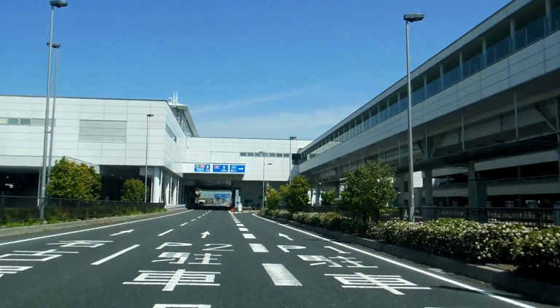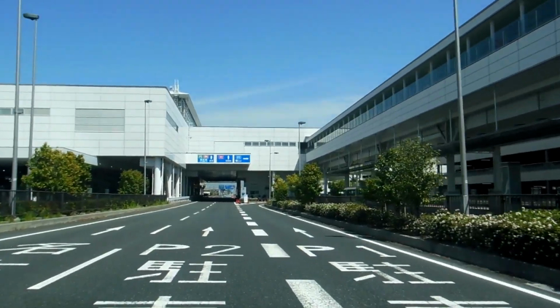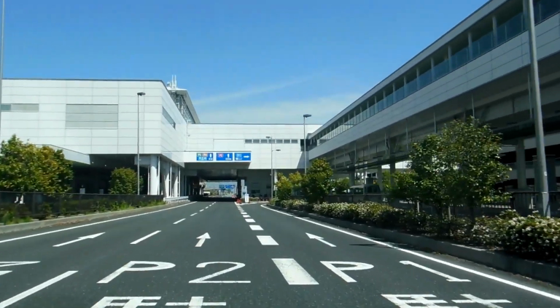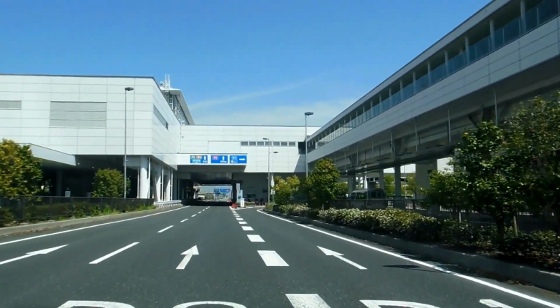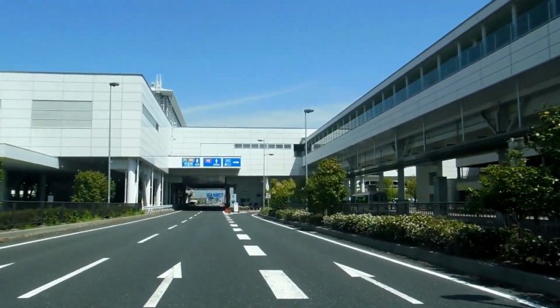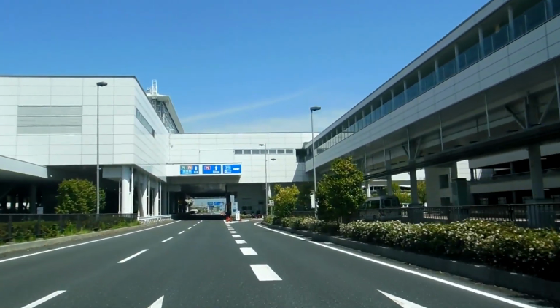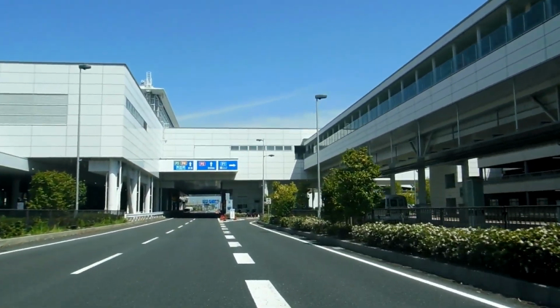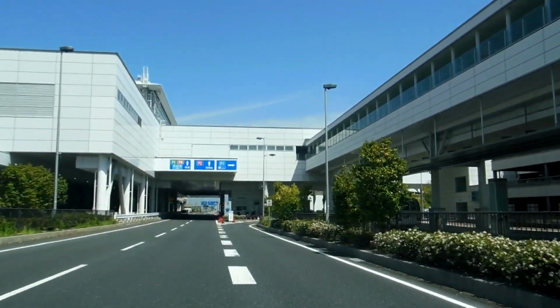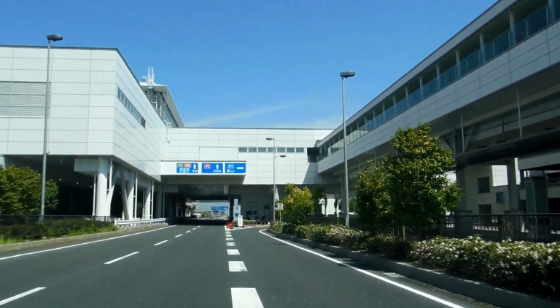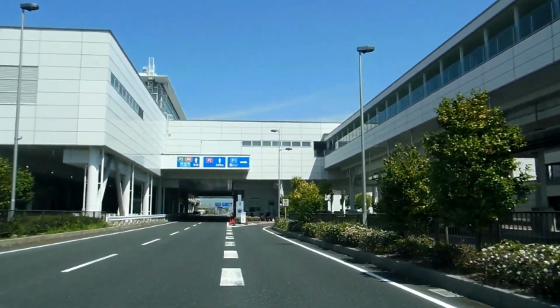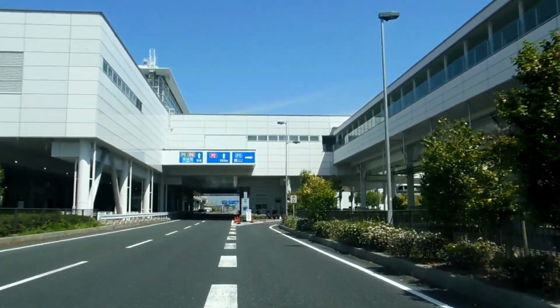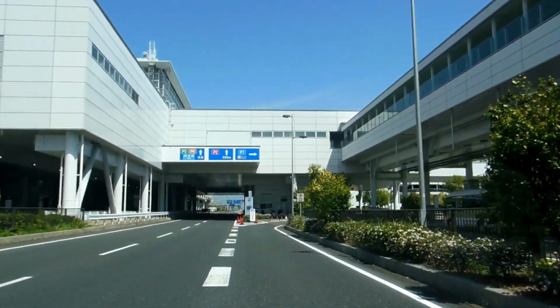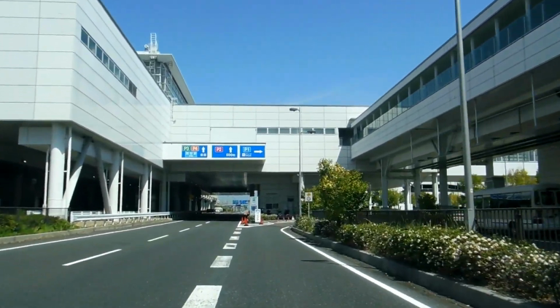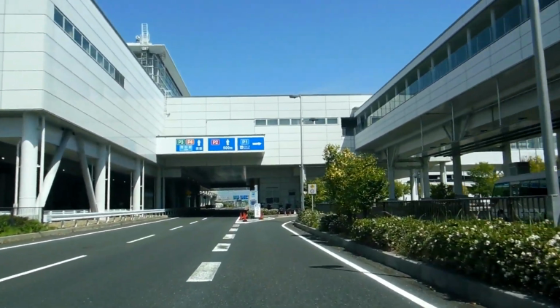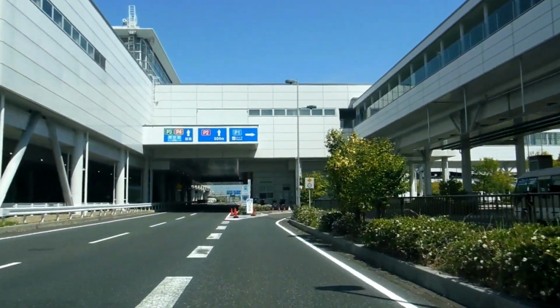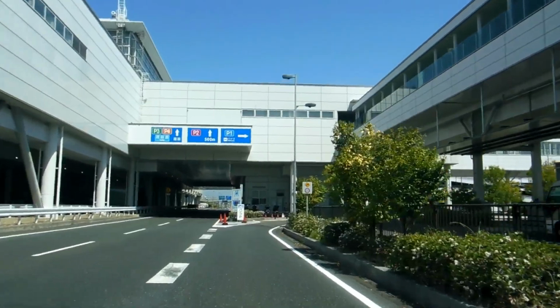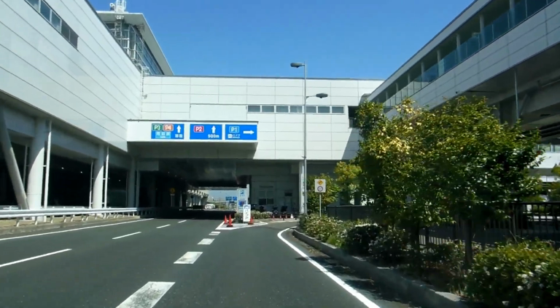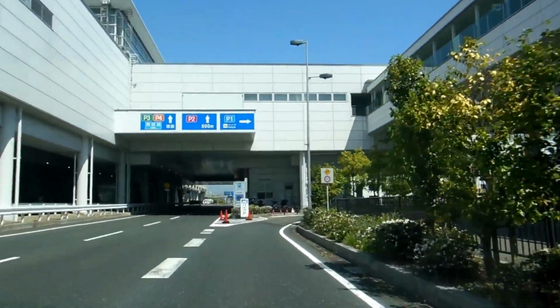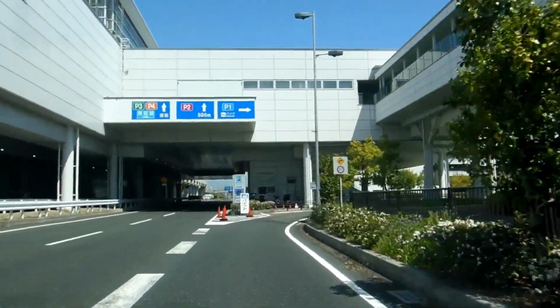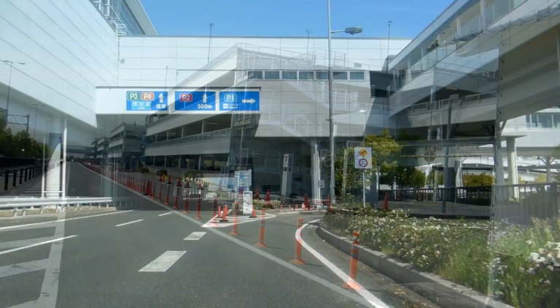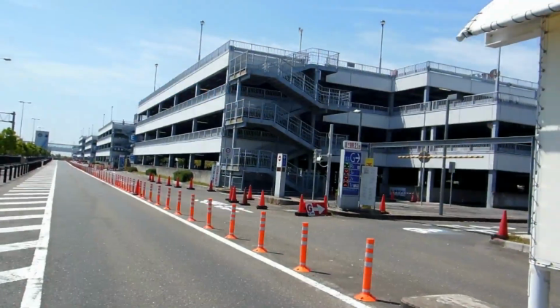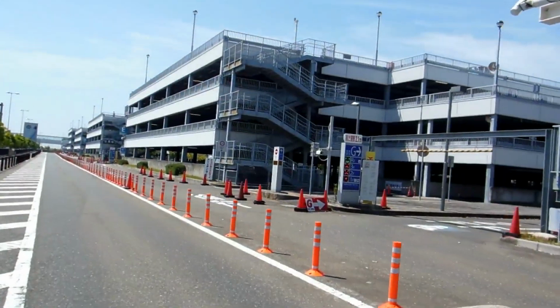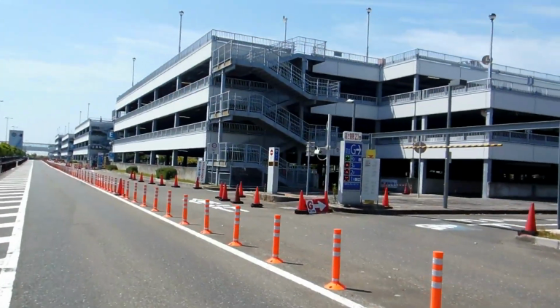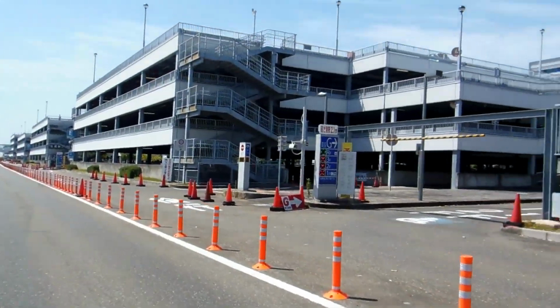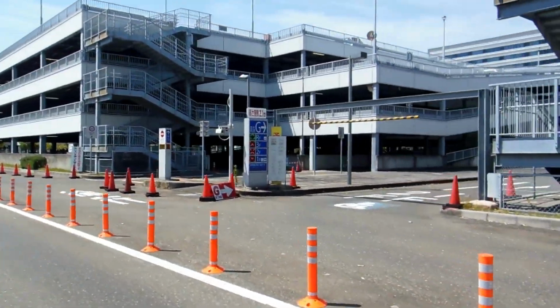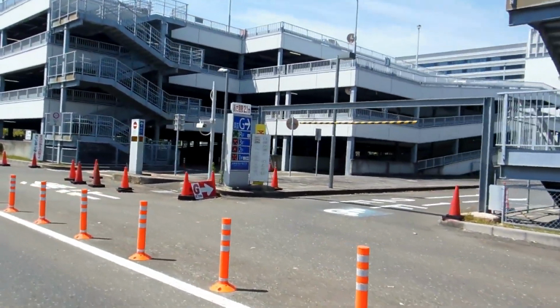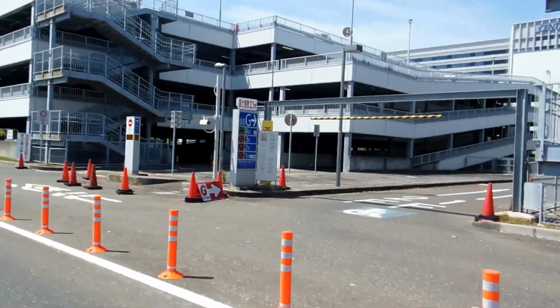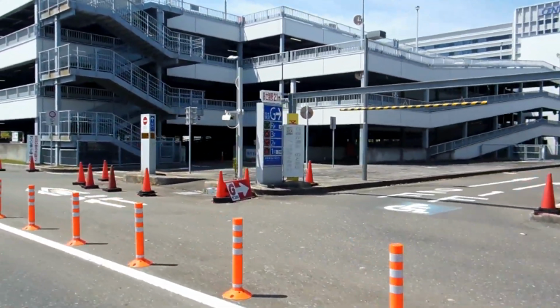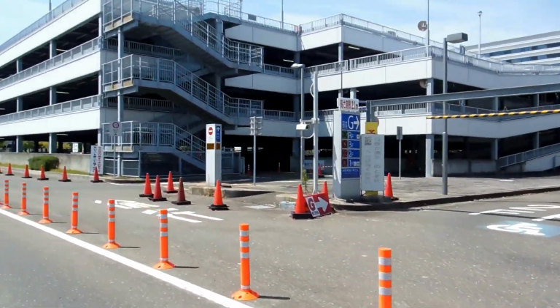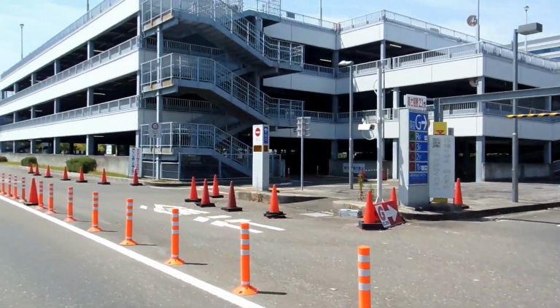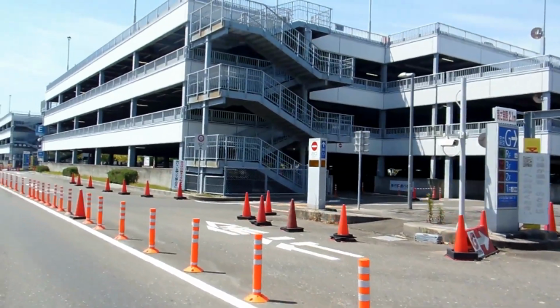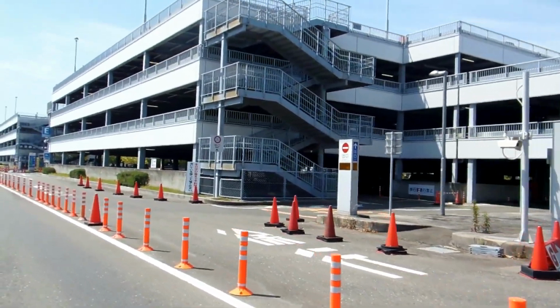Hey guys, so we're at Central Japan International Airport. We're about to enter Parking Area 1. Parking Area 1 is a series of these multi-story car parks.